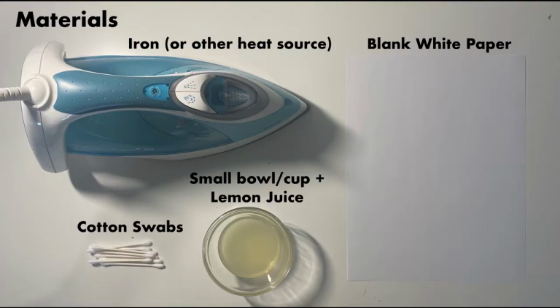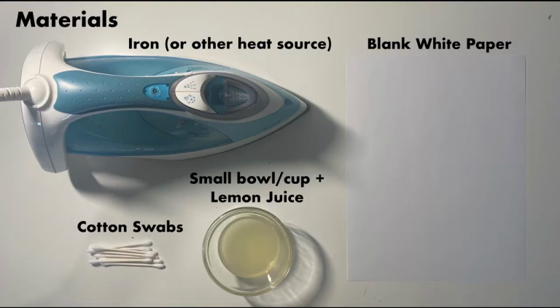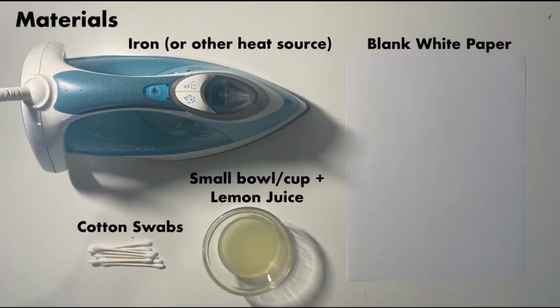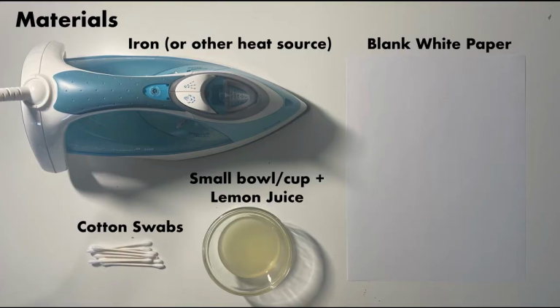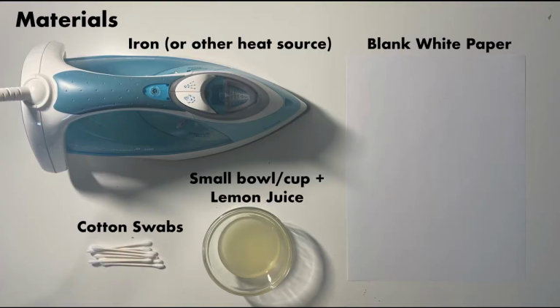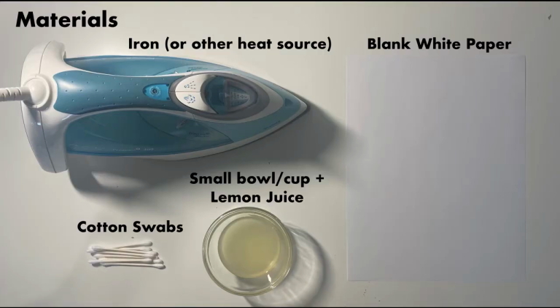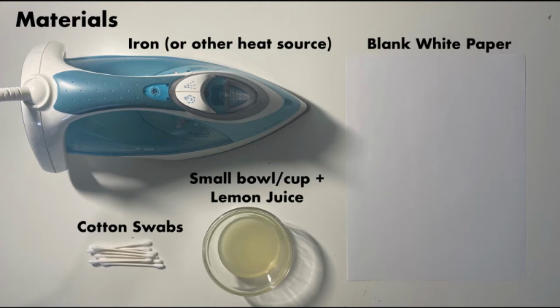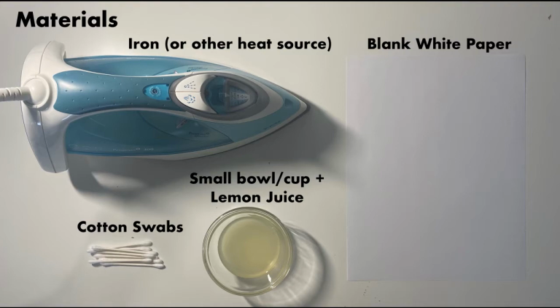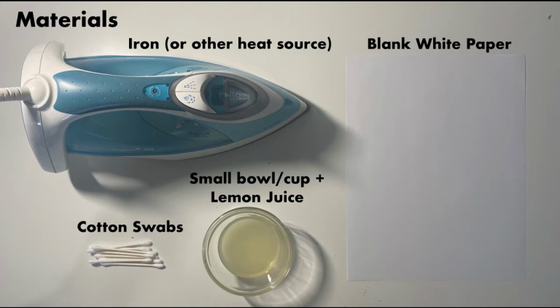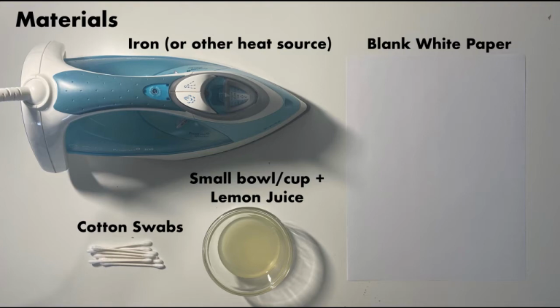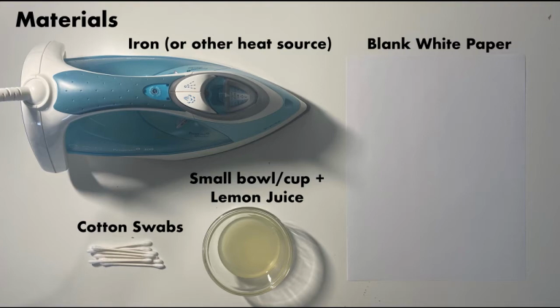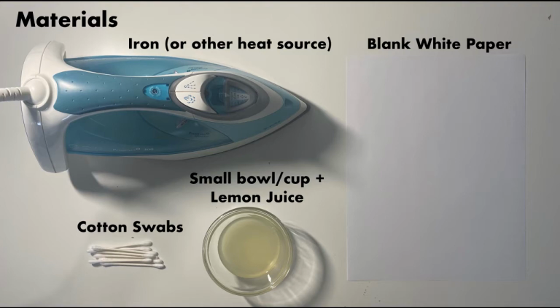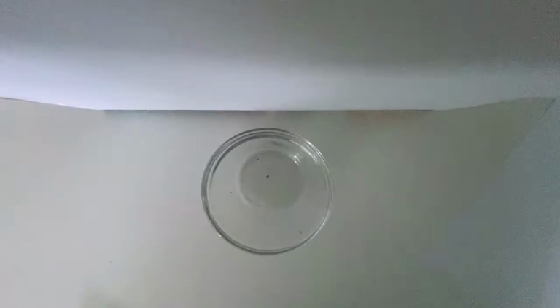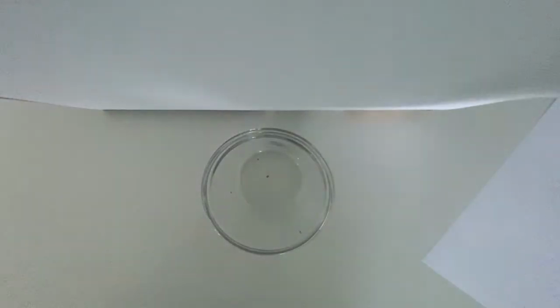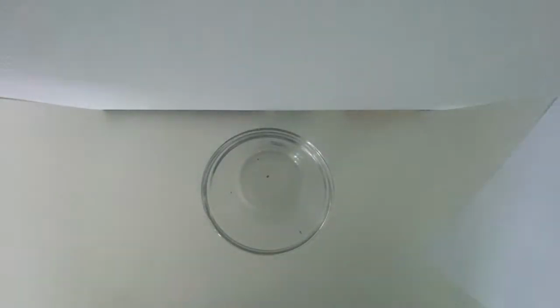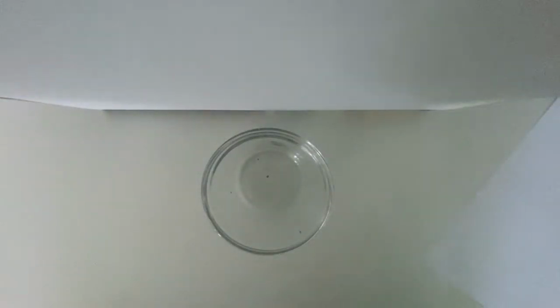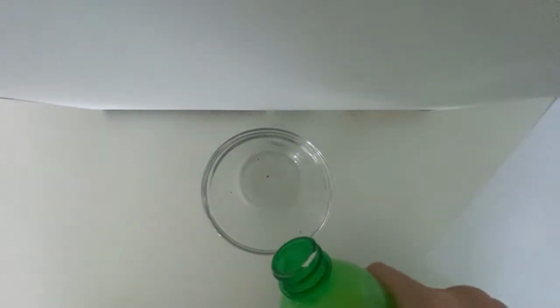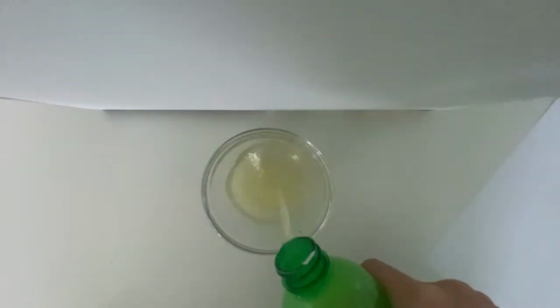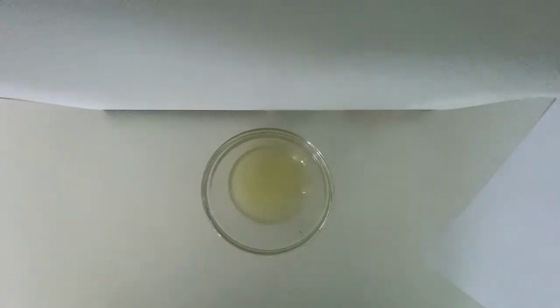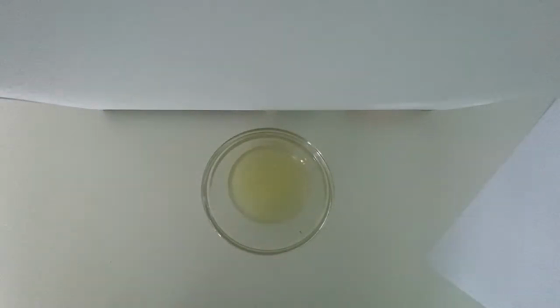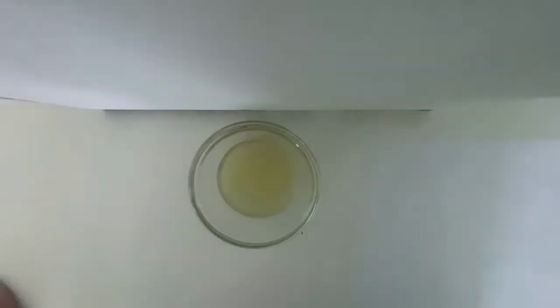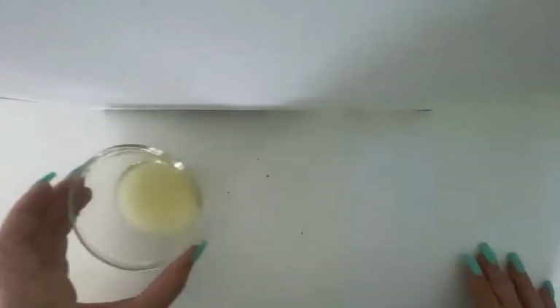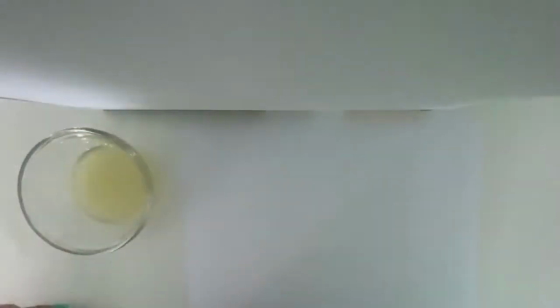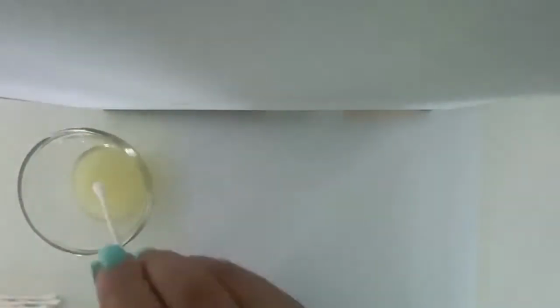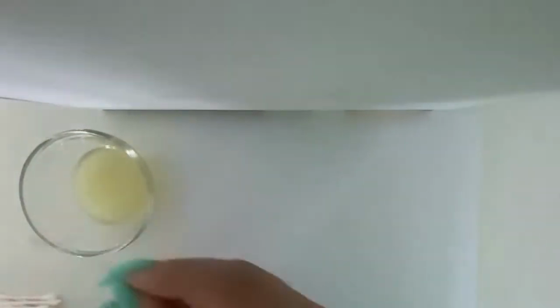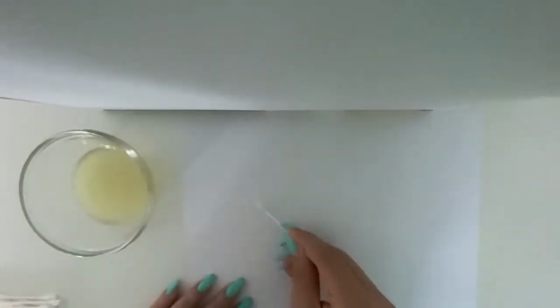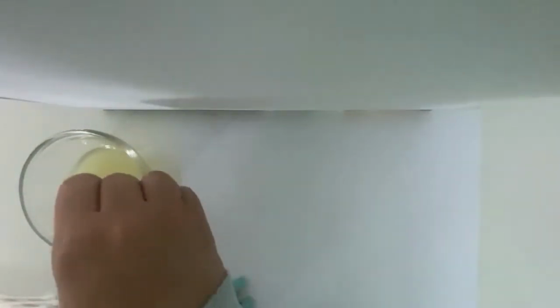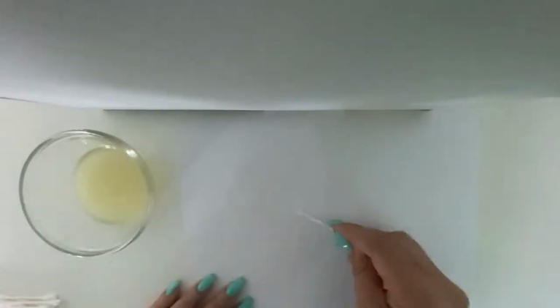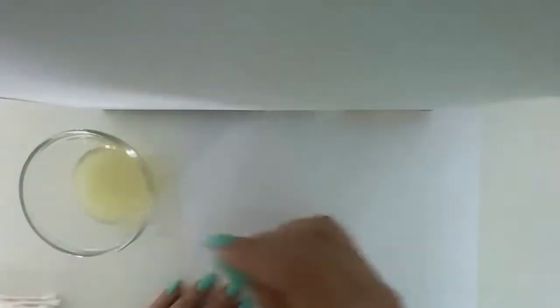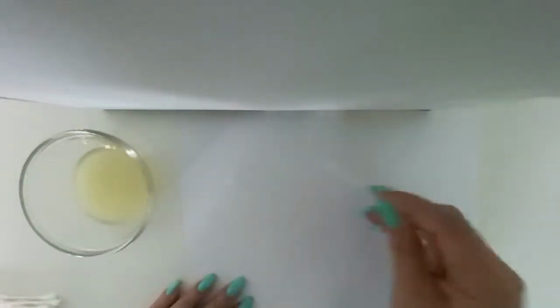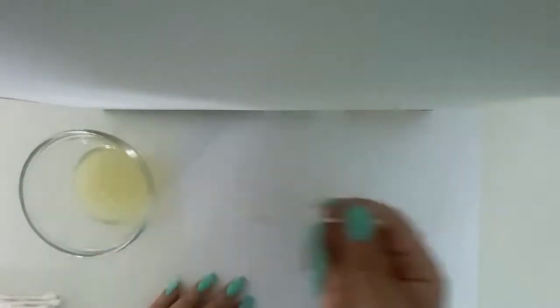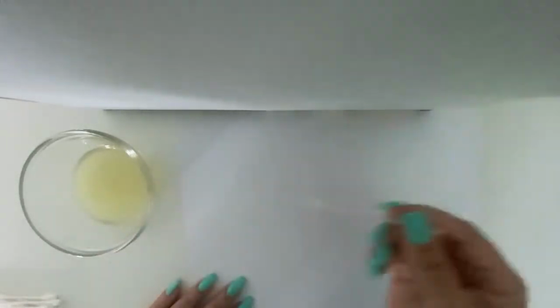These are the materials you will need for method one of this experiment. Pour some lemon juice into a small bowl. Dip a cotton swab into the lemon juice and use it to write a secret message onto the white paper.